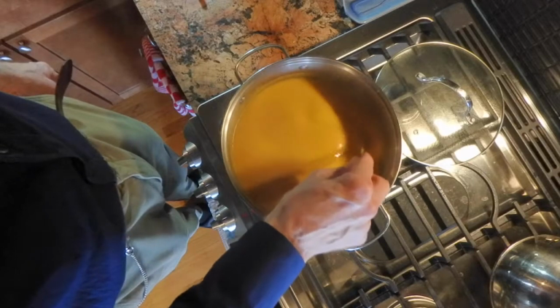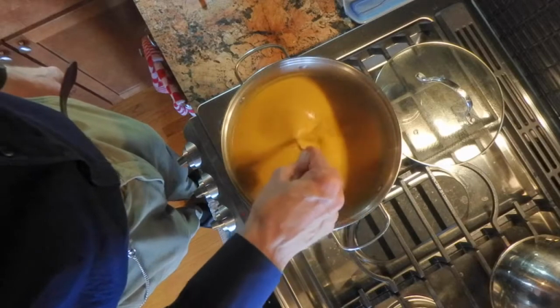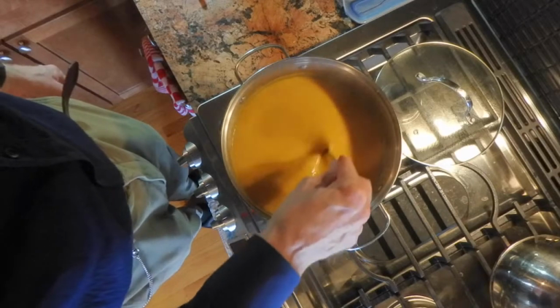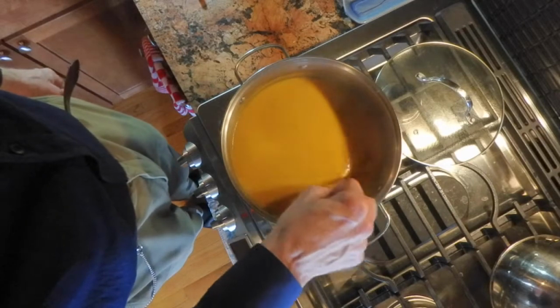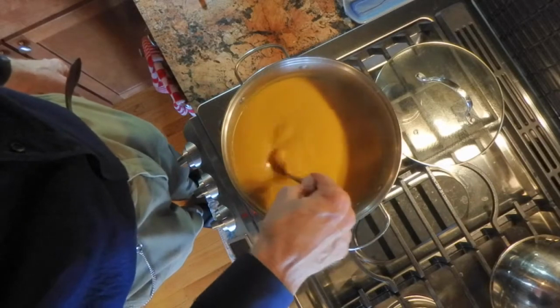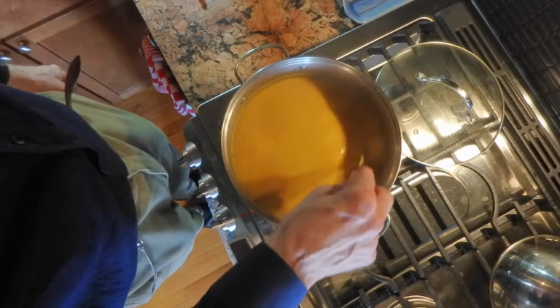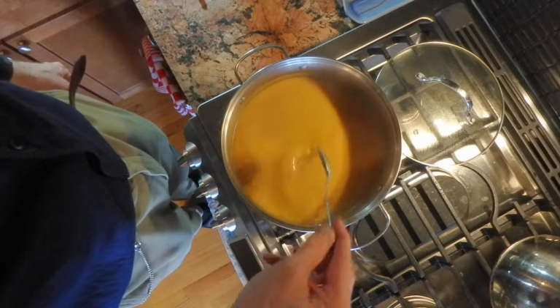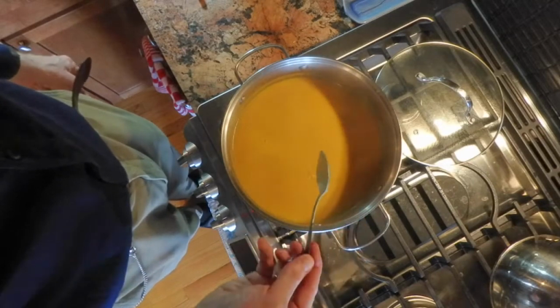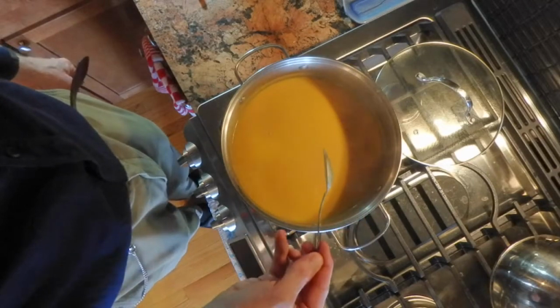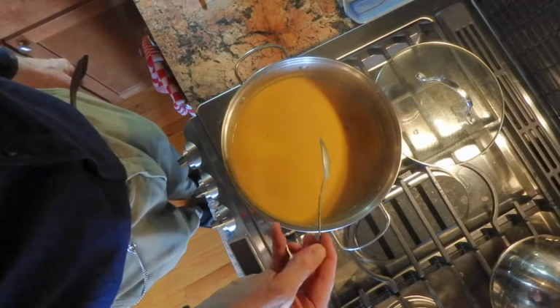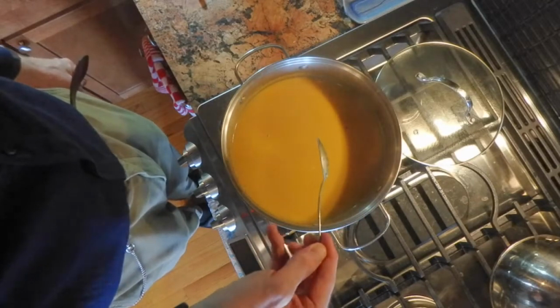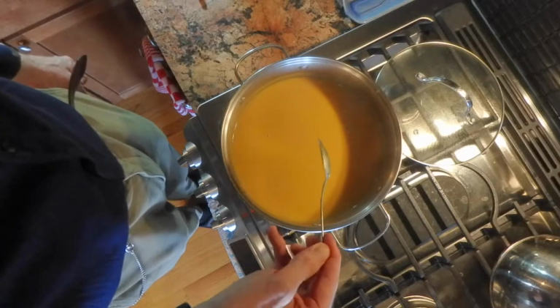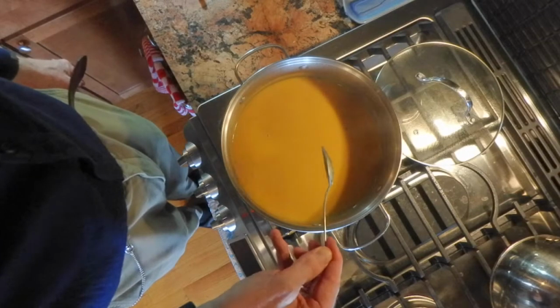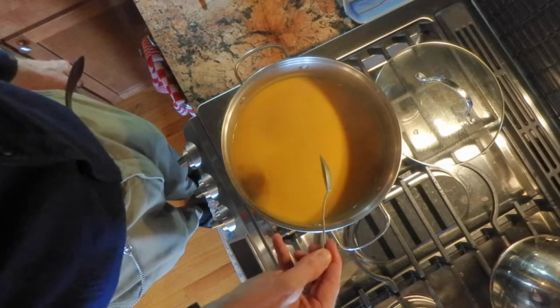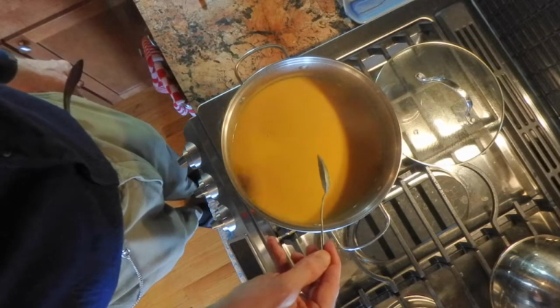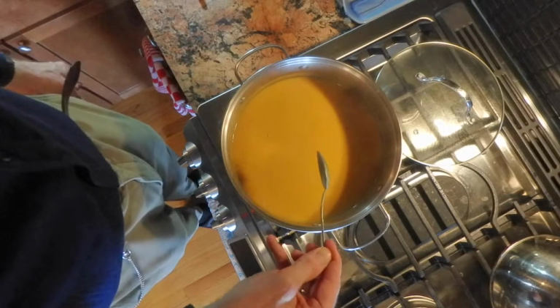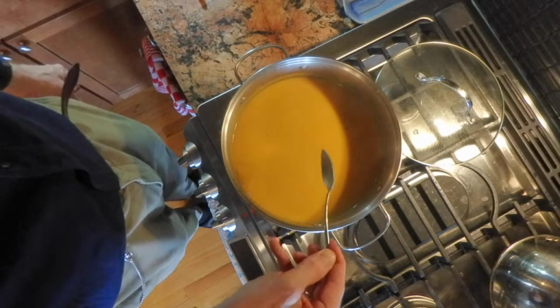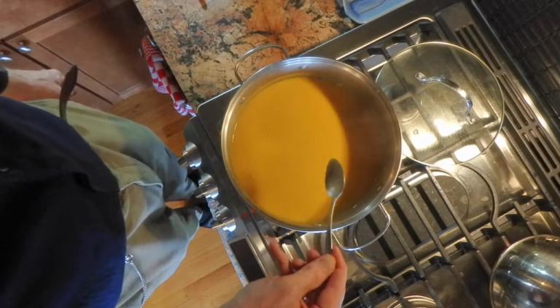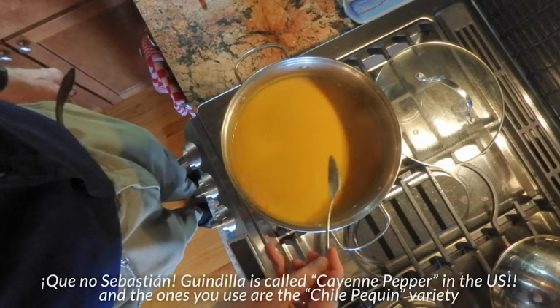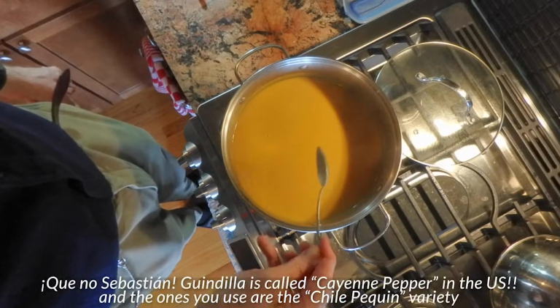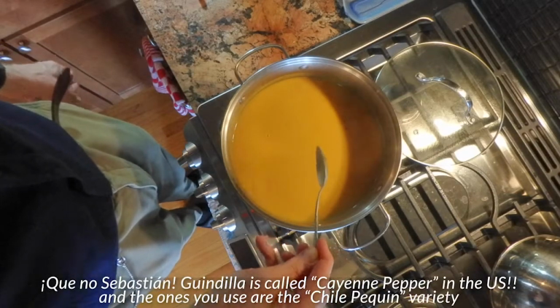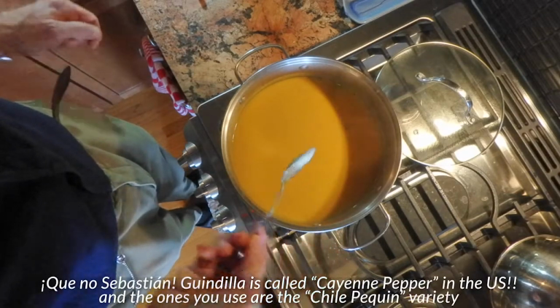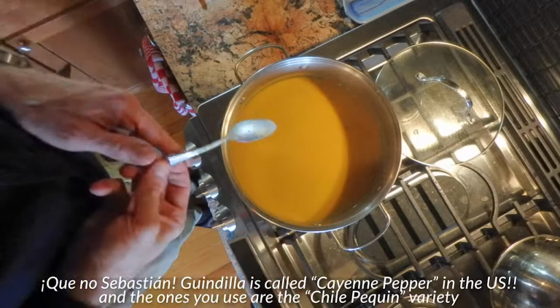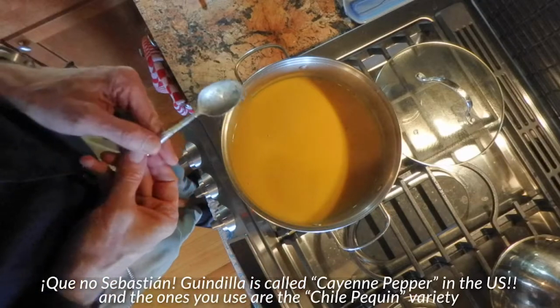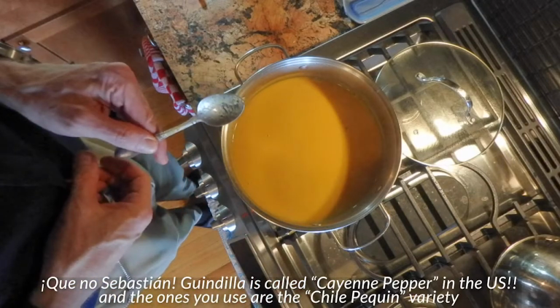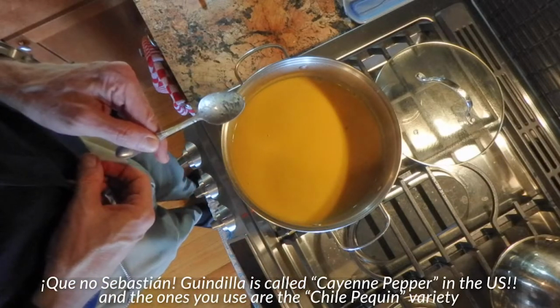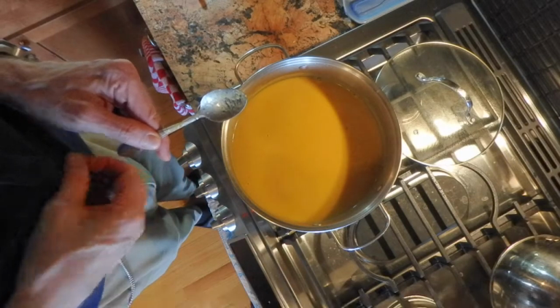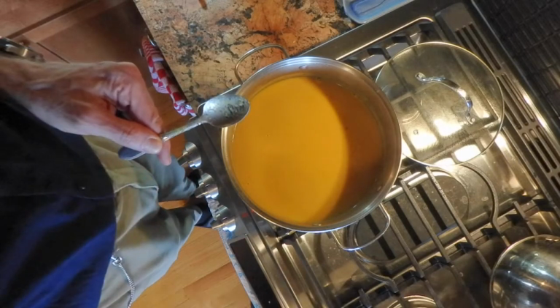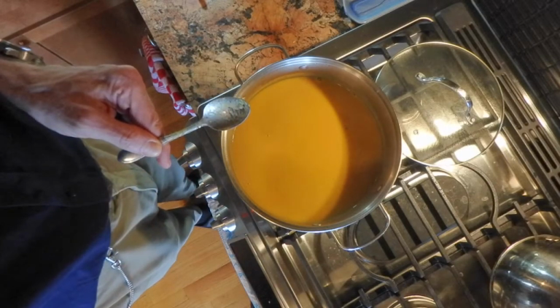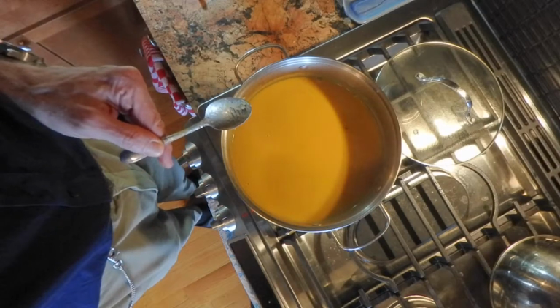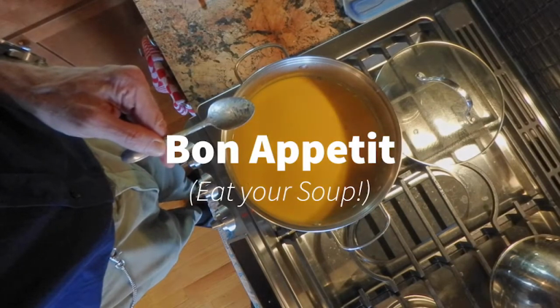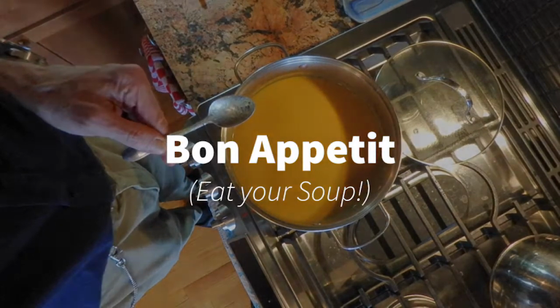Well, I like spicy — so if you don't, leave out the guindilla, the little habanero pepper. And that's it — Bon Appétit!